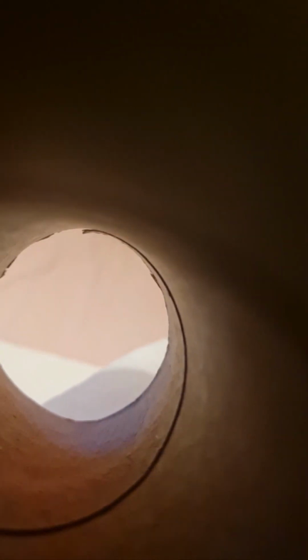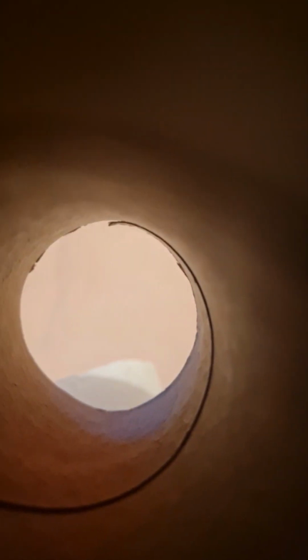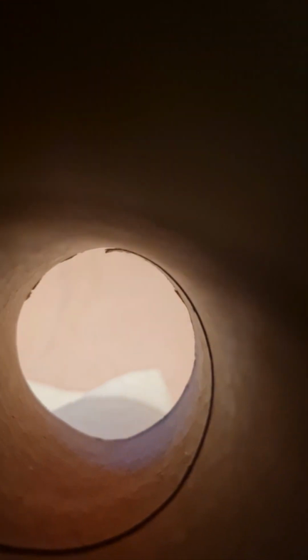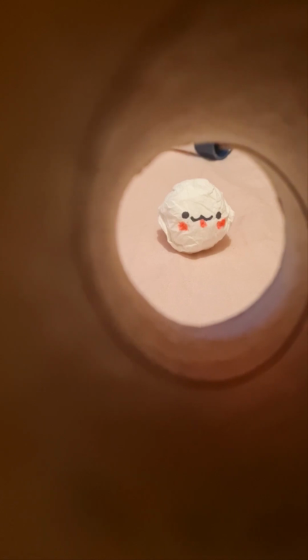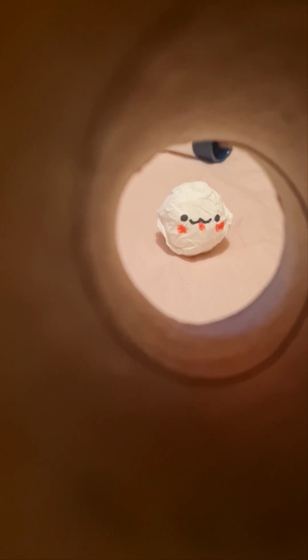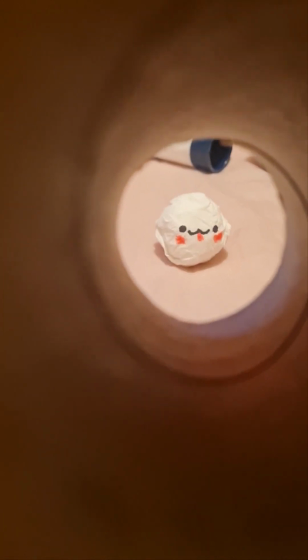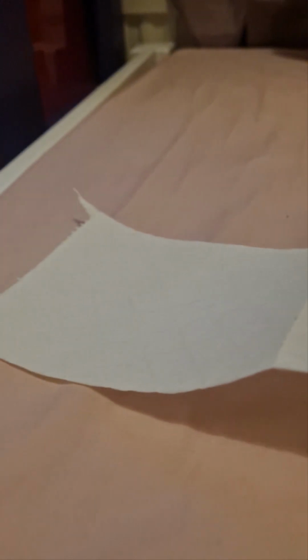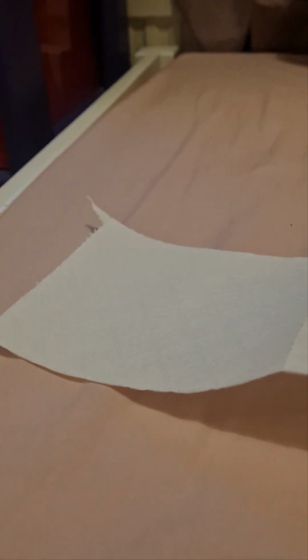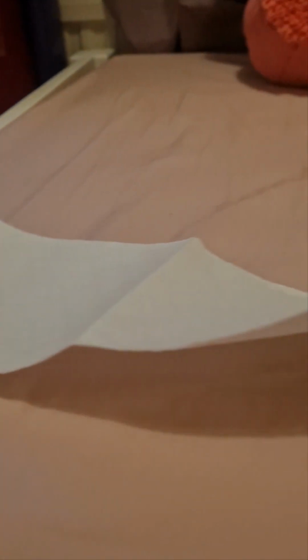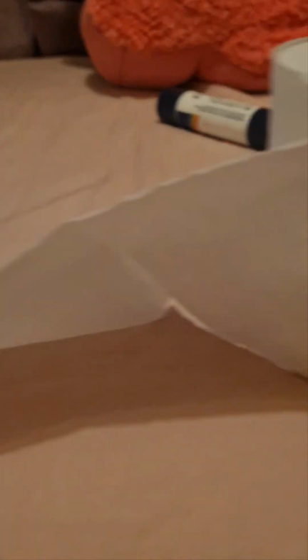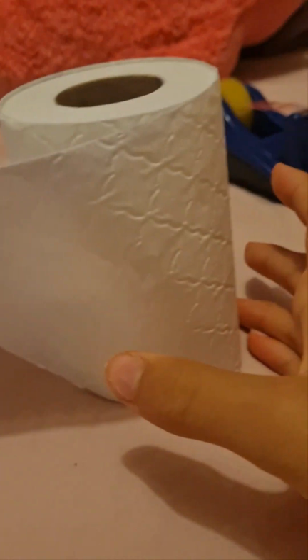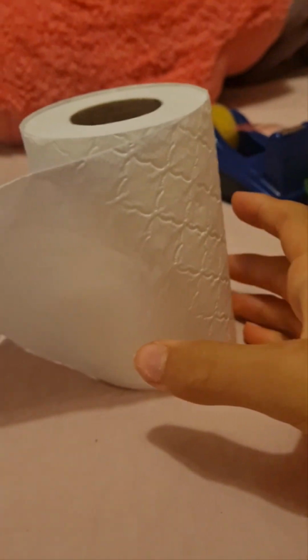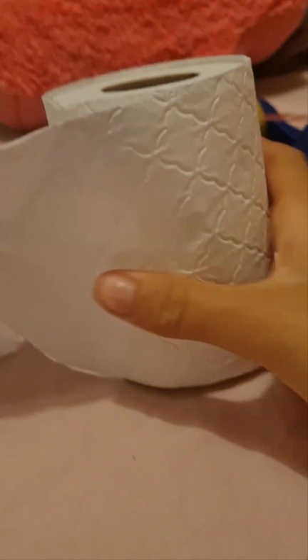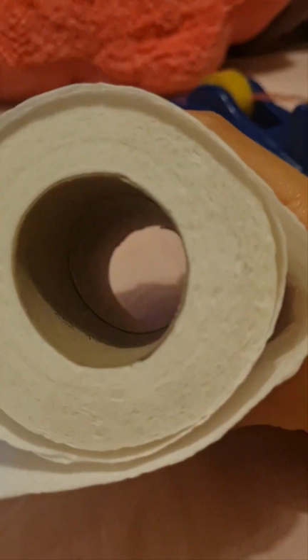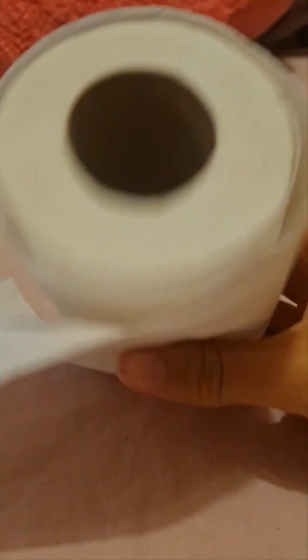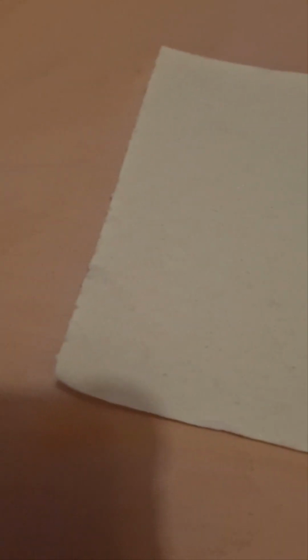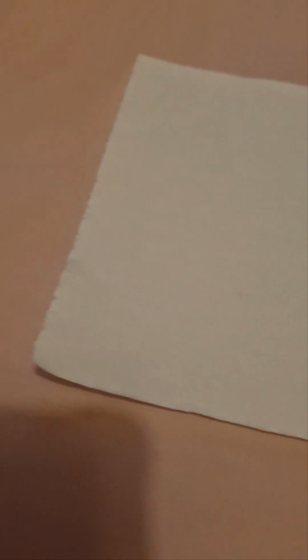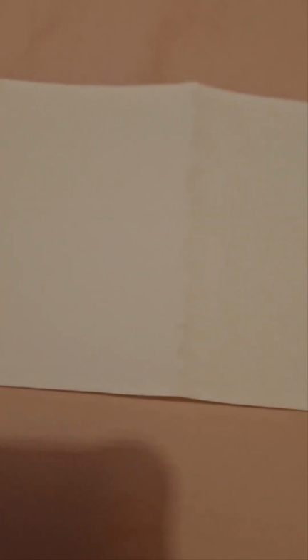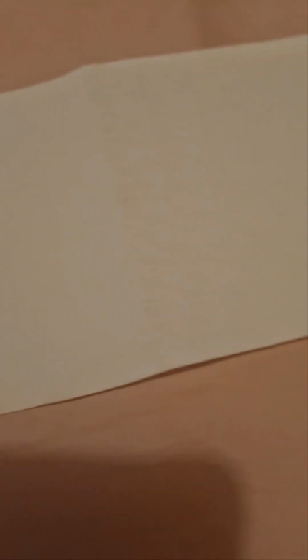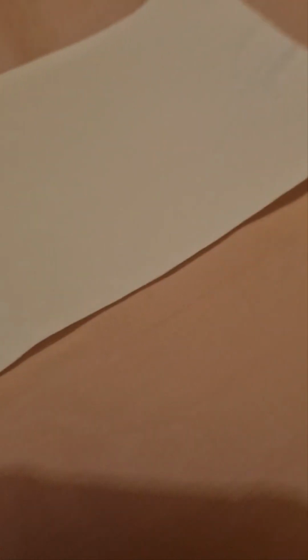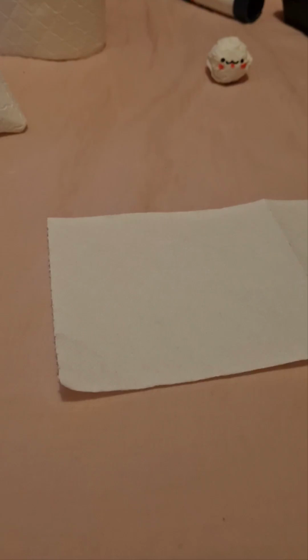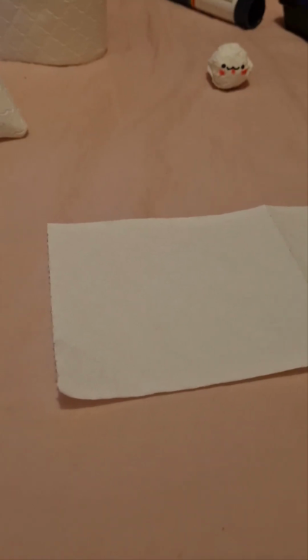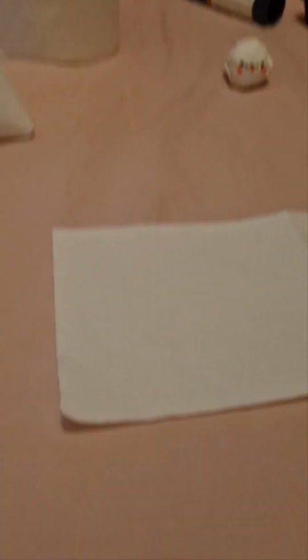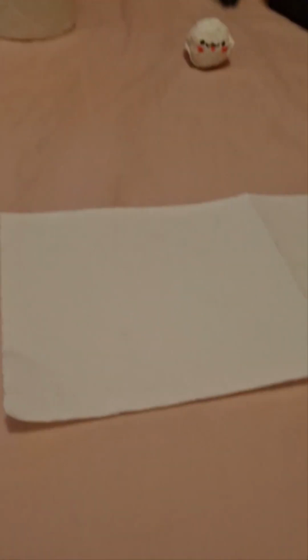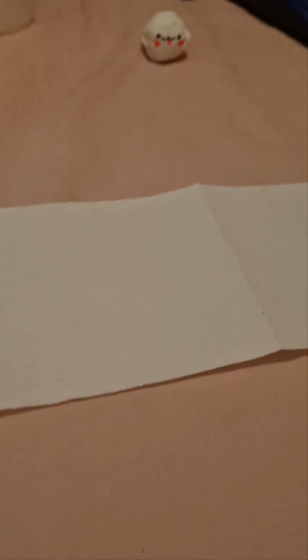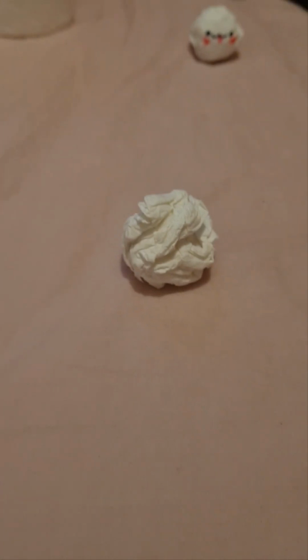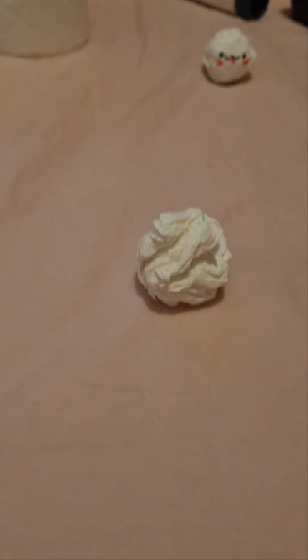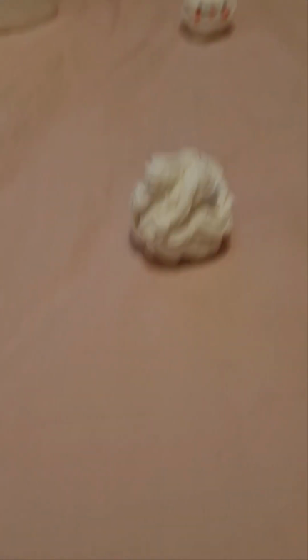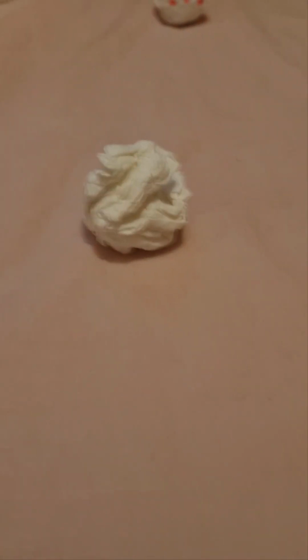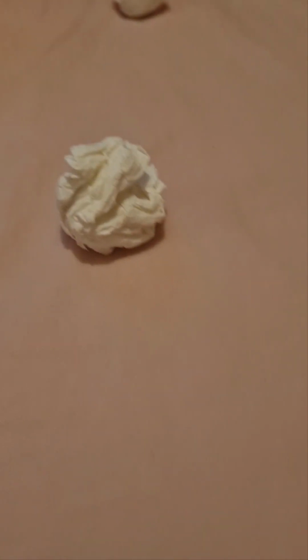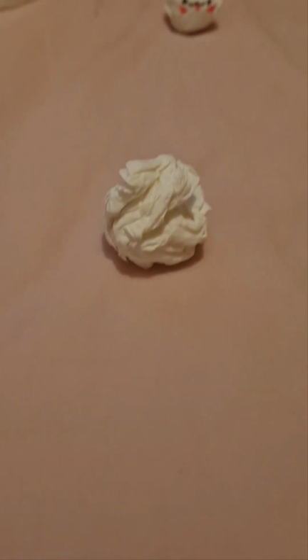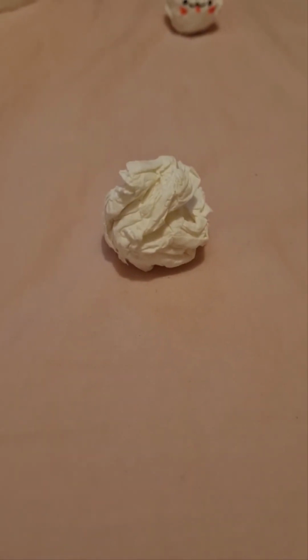The first thing you're going to need is toilet paper — so here it is. Get a piece of toilet paper and roll it into a ball. Make it as big as you want.